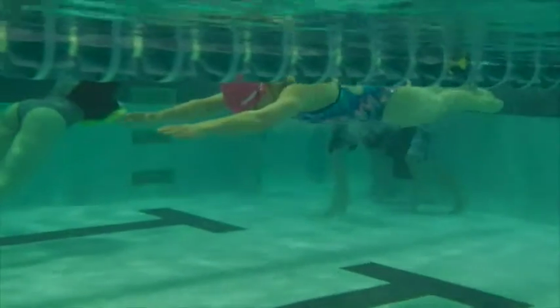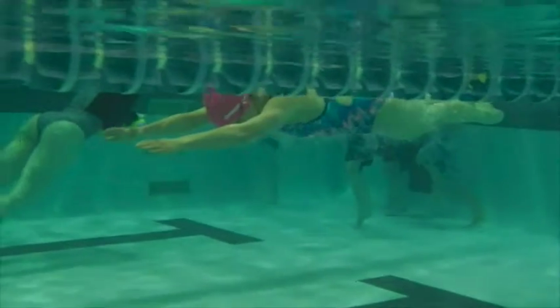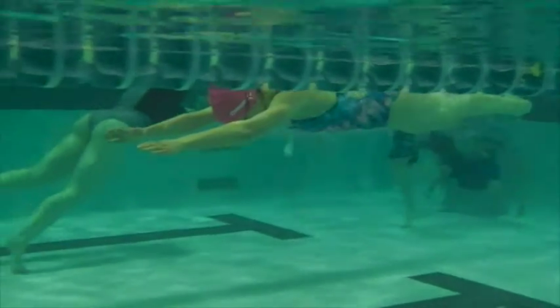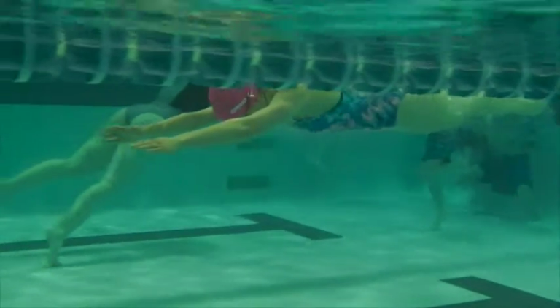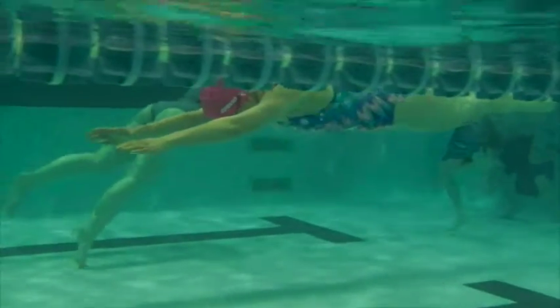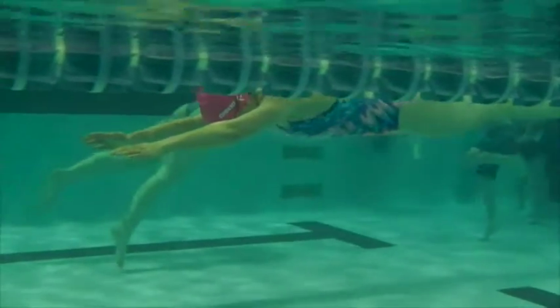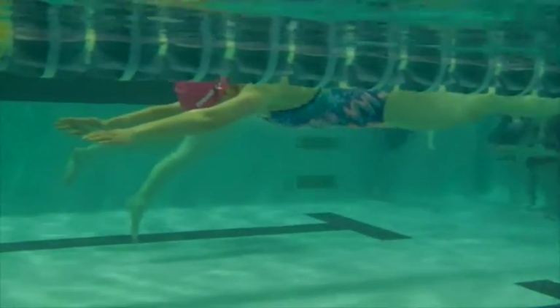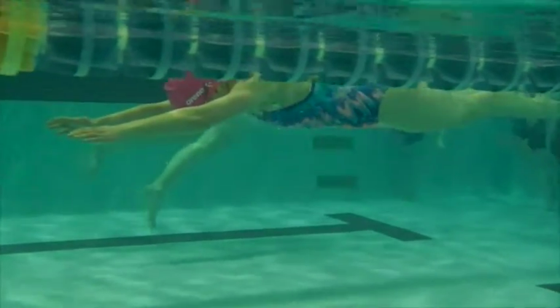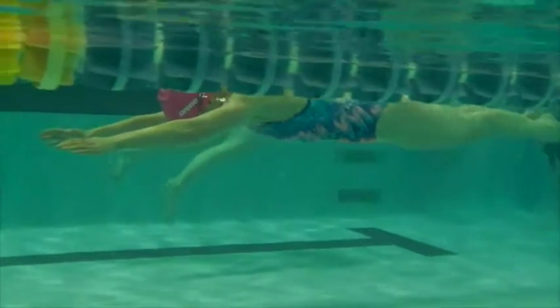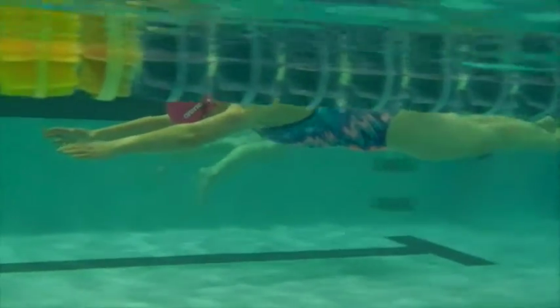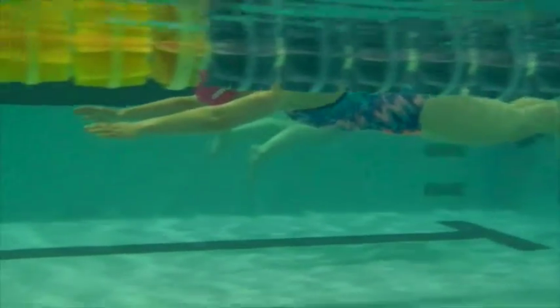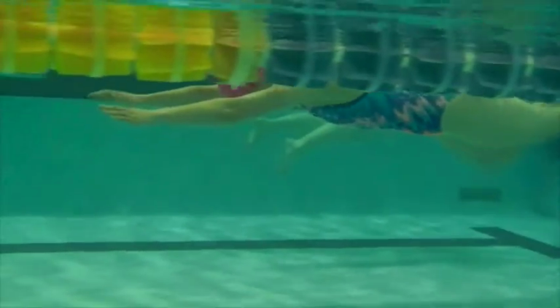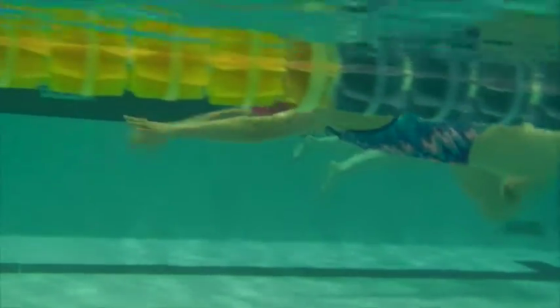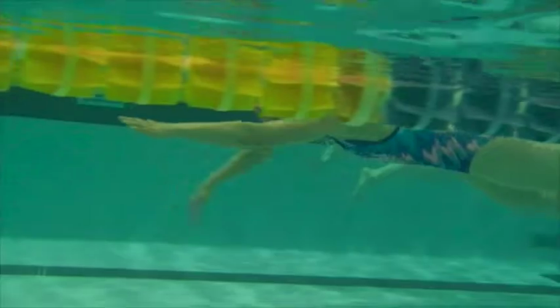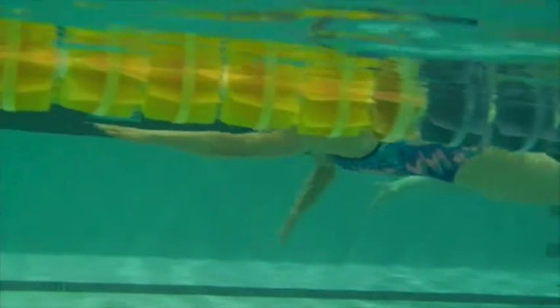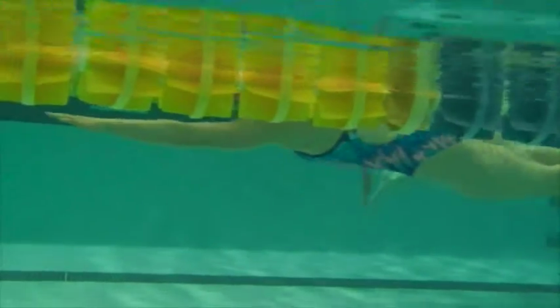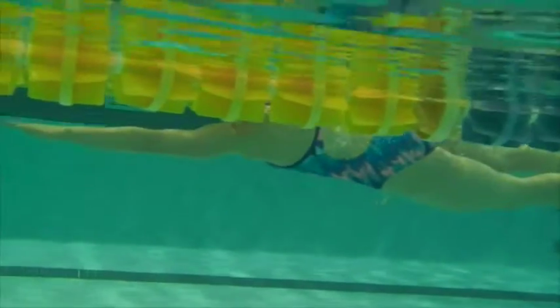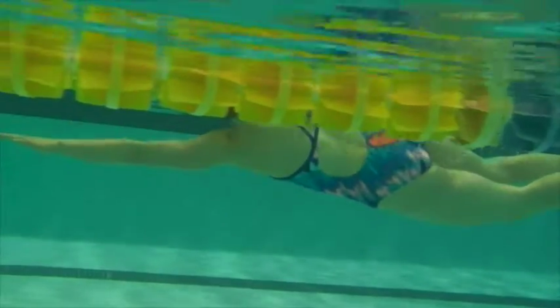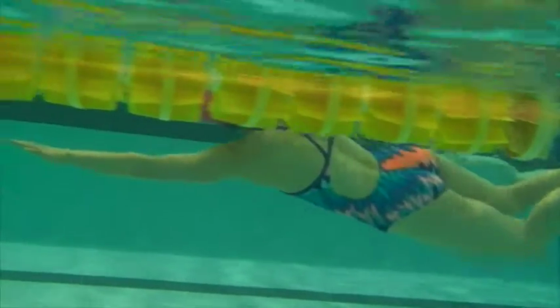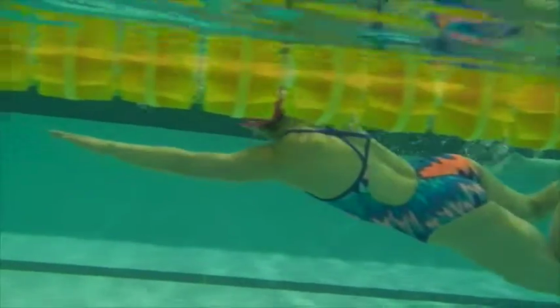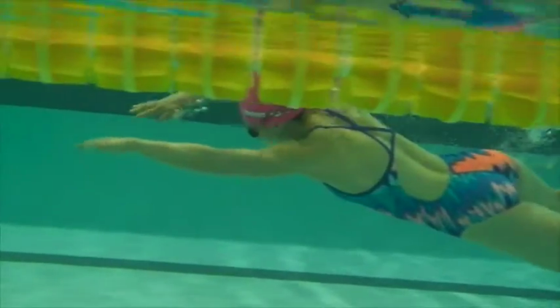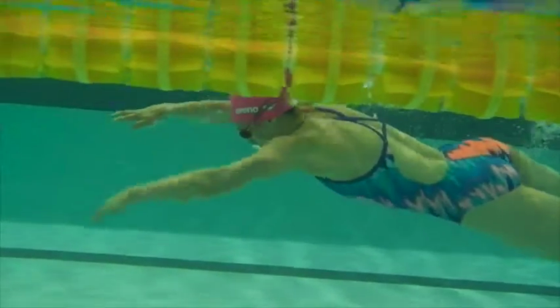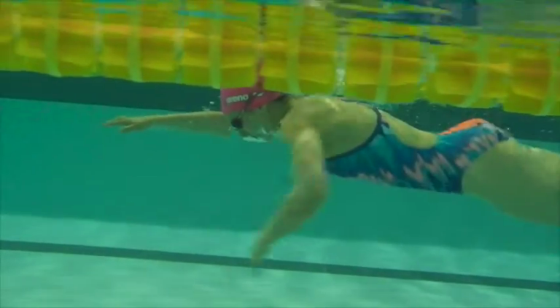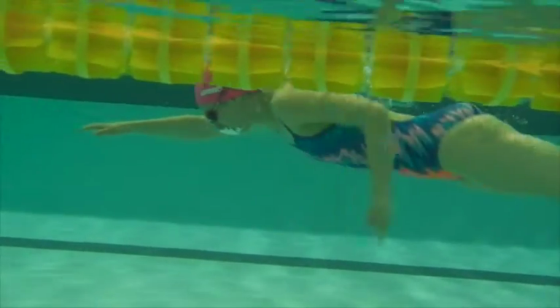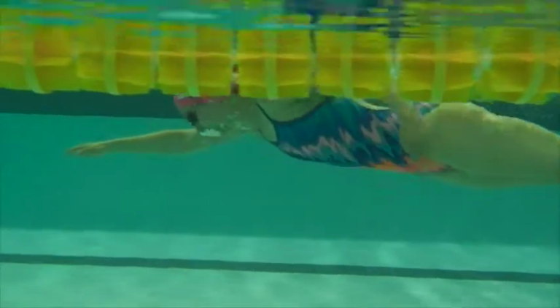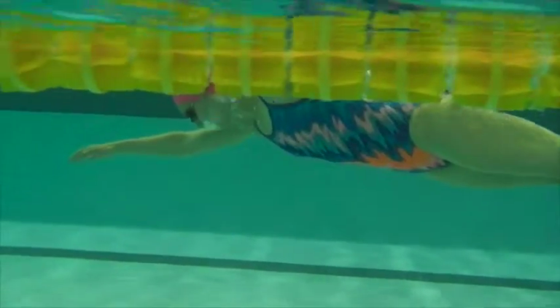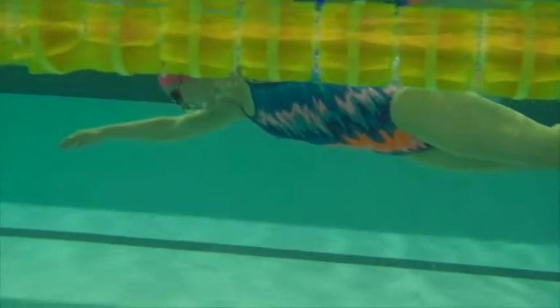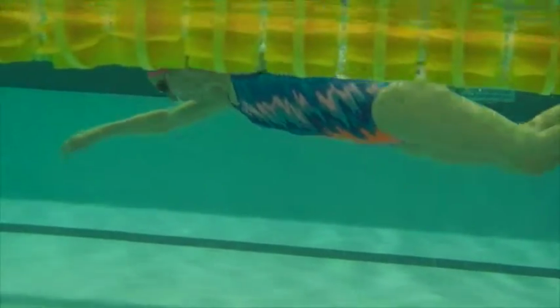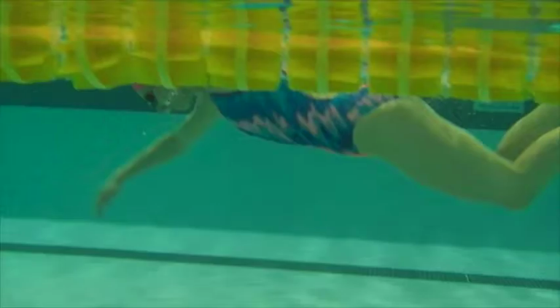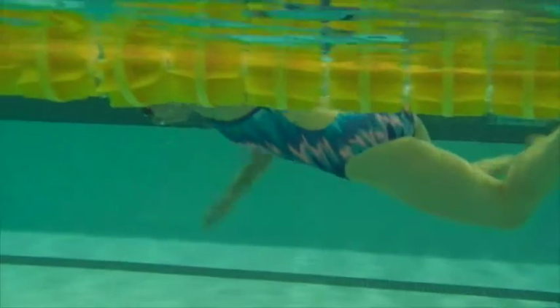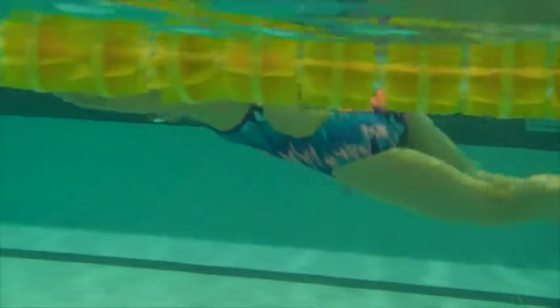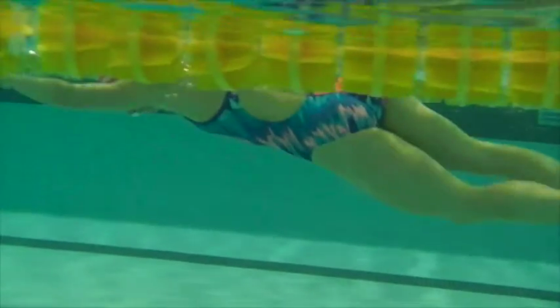Here we have a thenus swim. Nice and horizontal on the push-off. Hips rotating nicely.